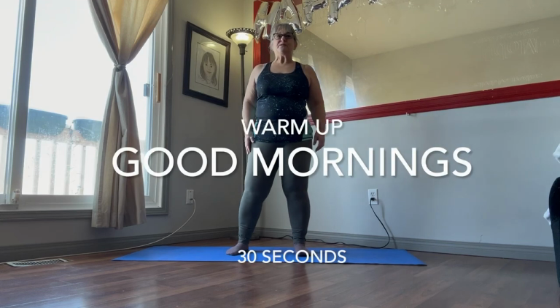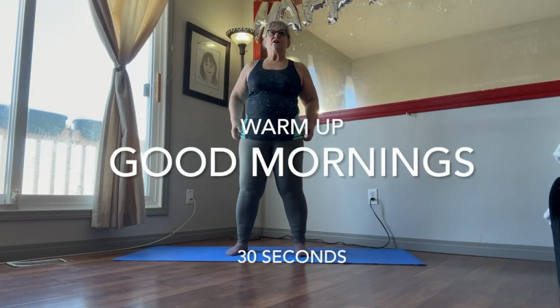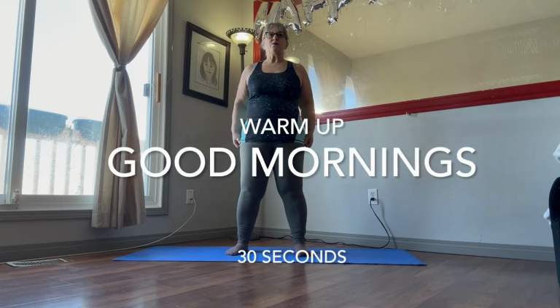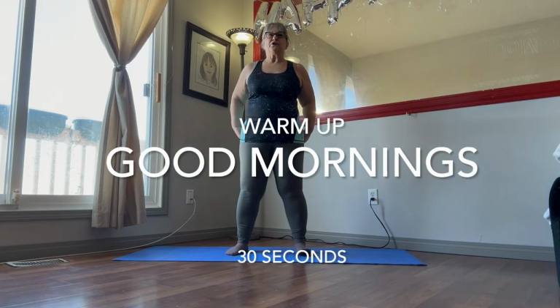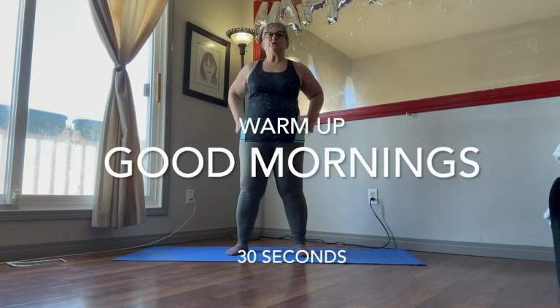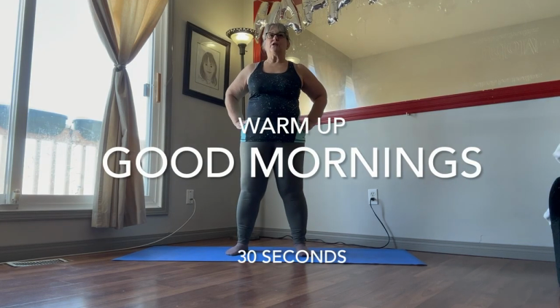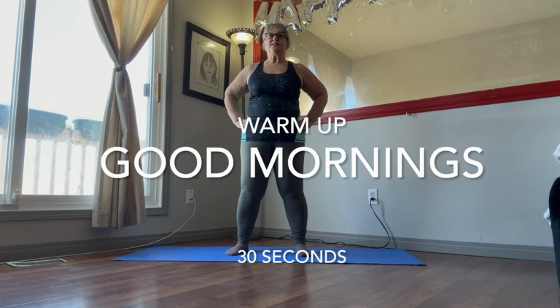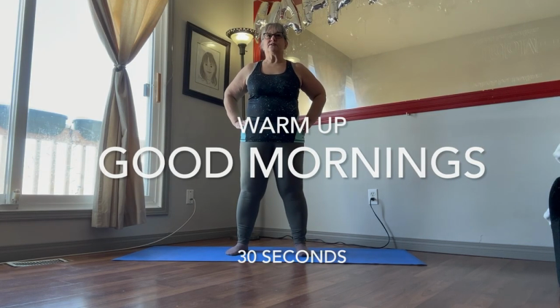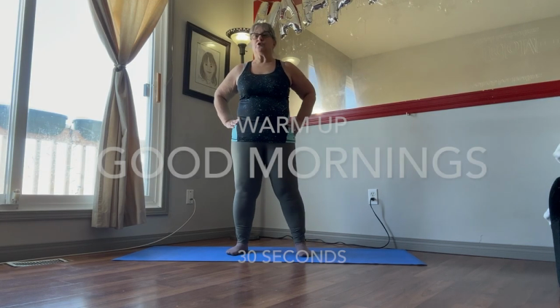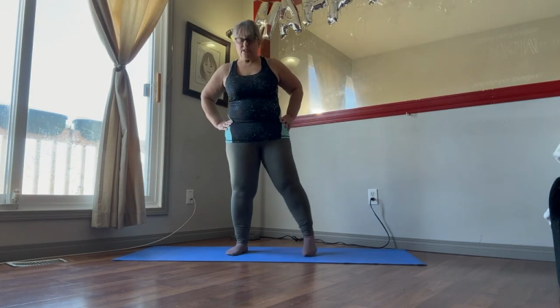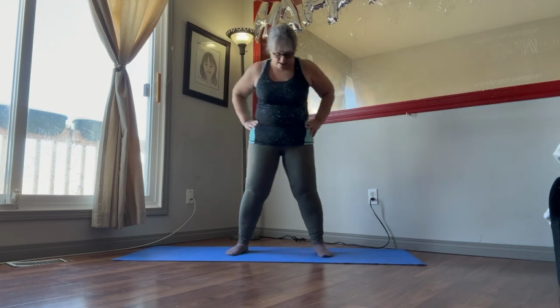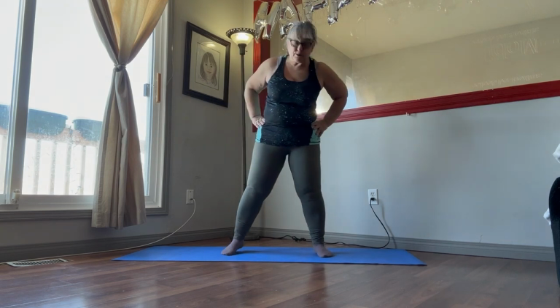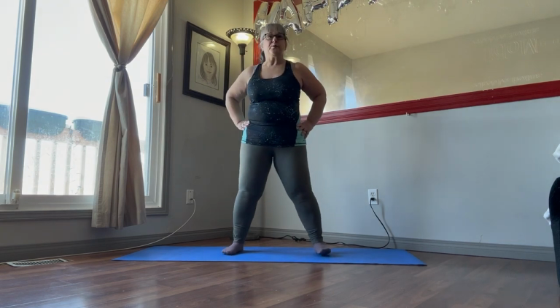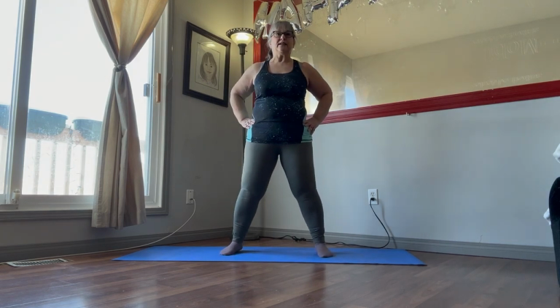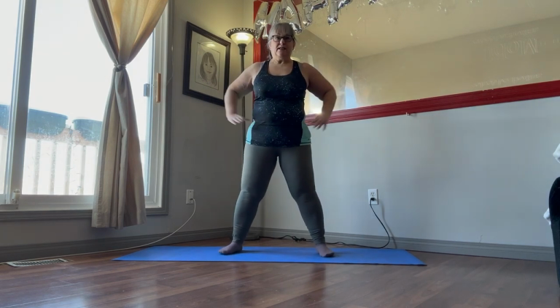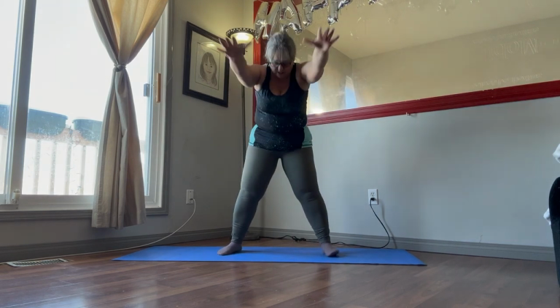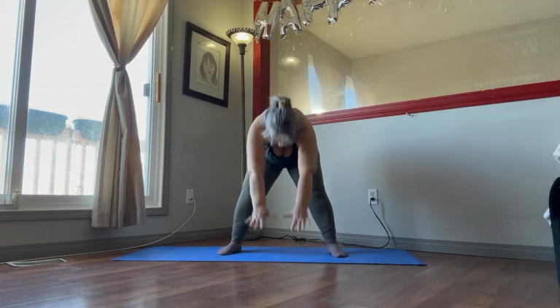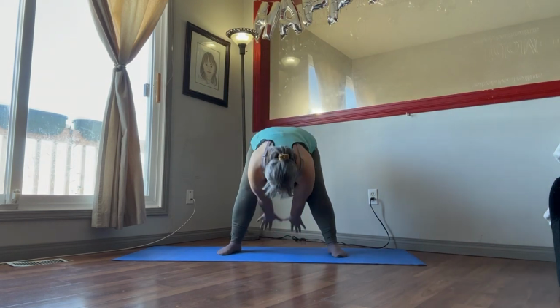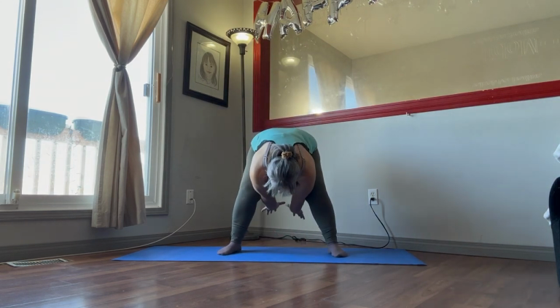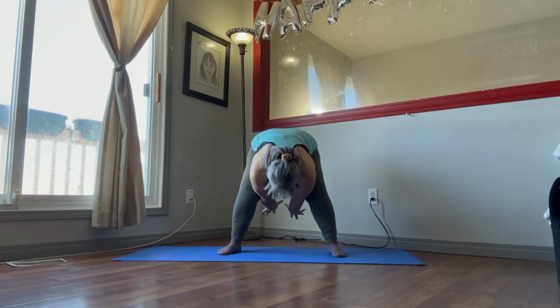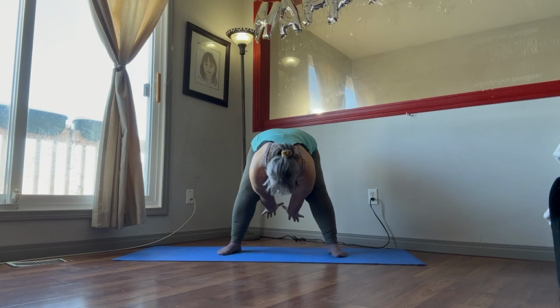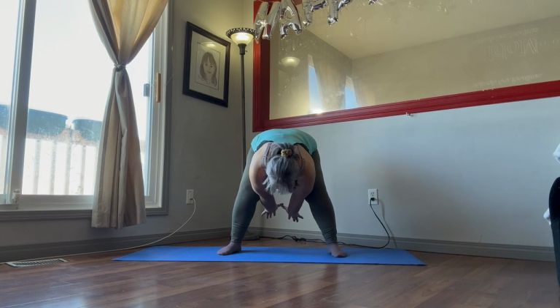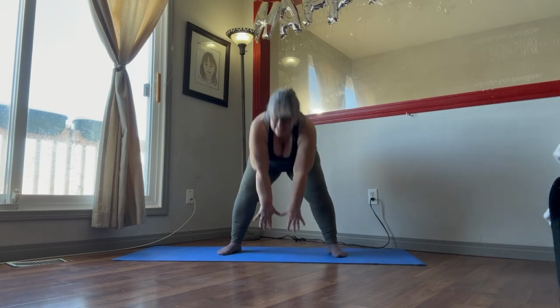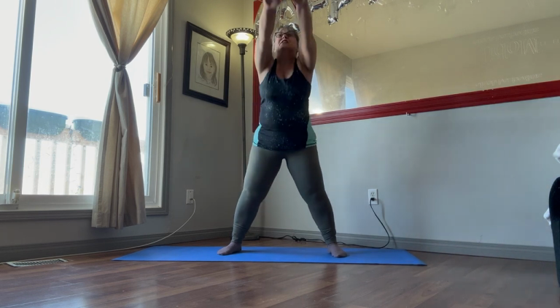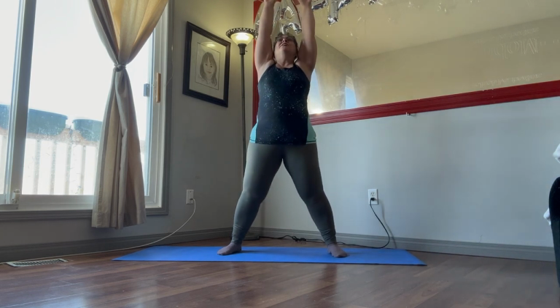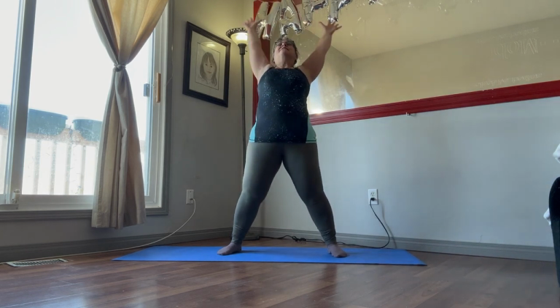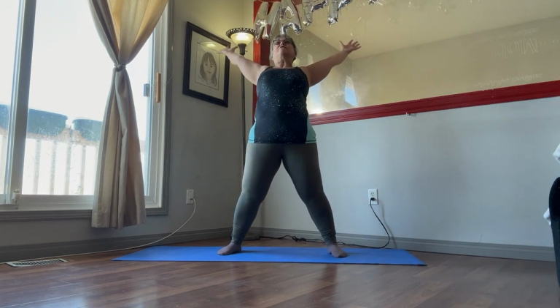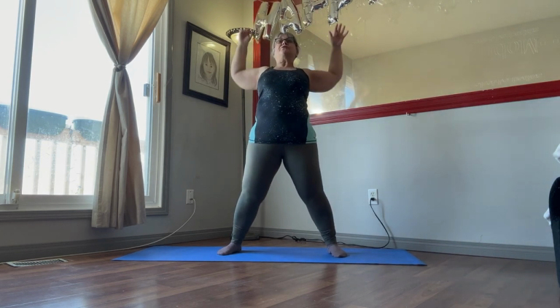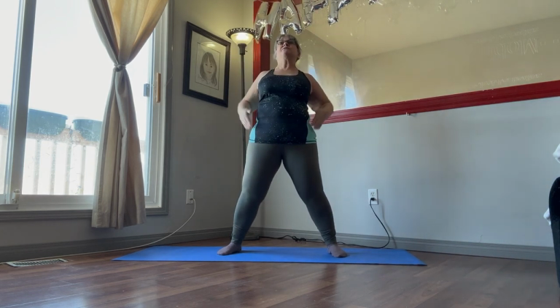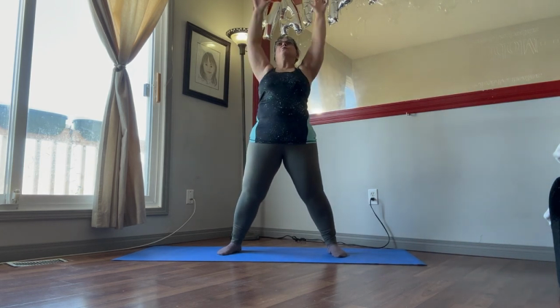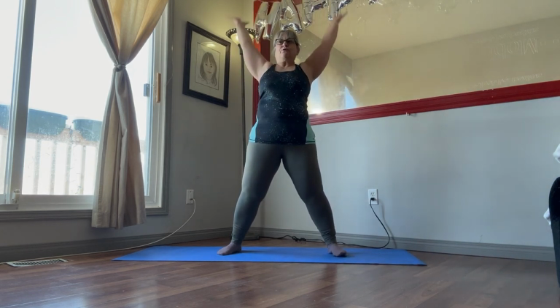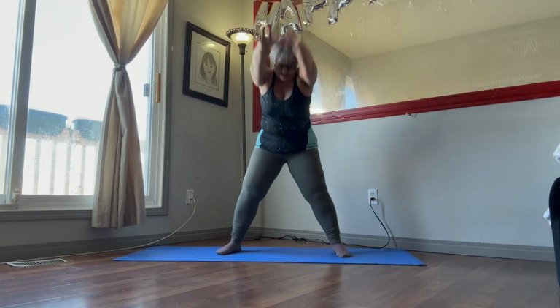Let's begin our warm-up. We're going to be doing 30 seconds of the Good Mornings. Spread your feet apart, arms all the way down, reach through your legs, and then all the way up, reach out, hips come forward. So 30 seconds.